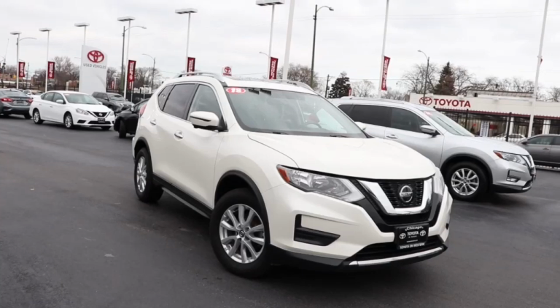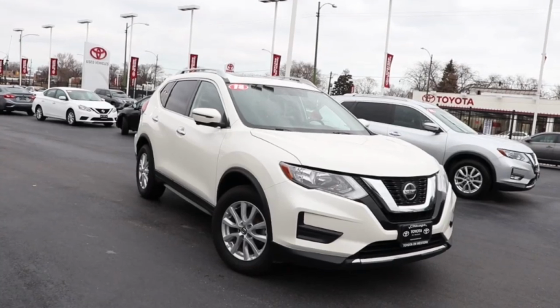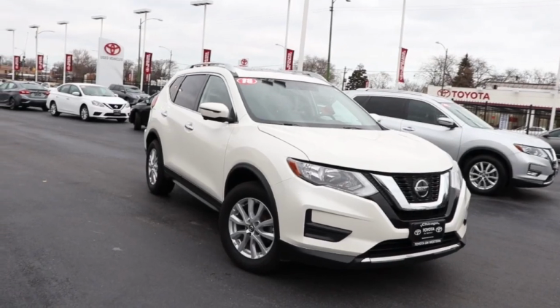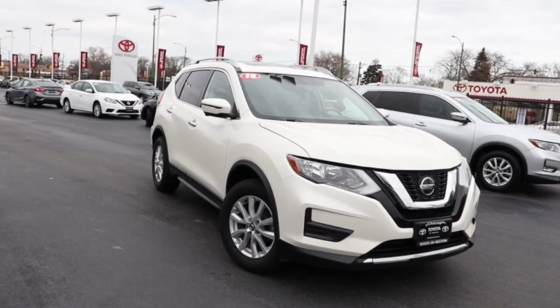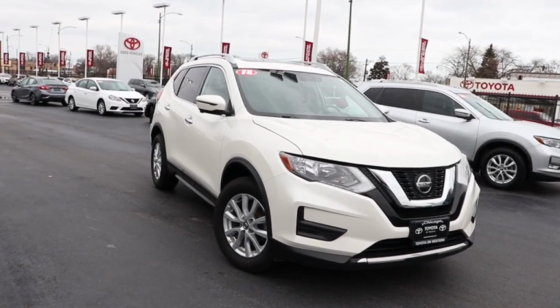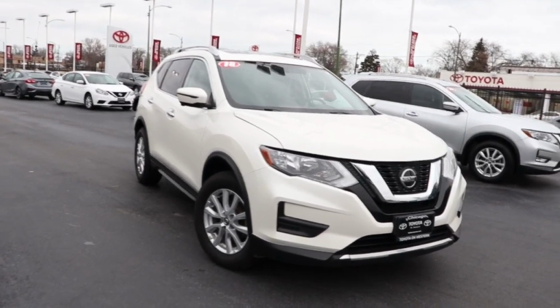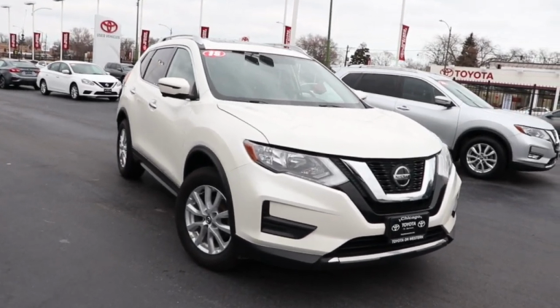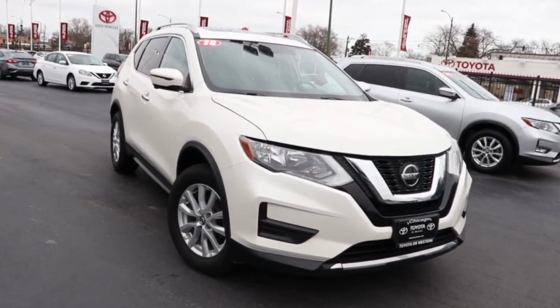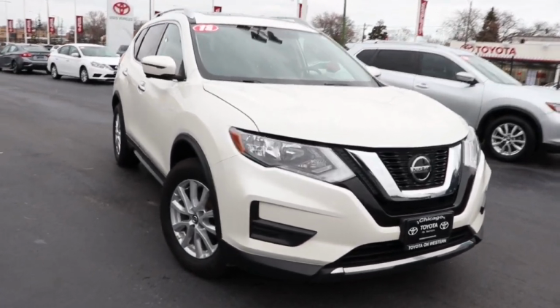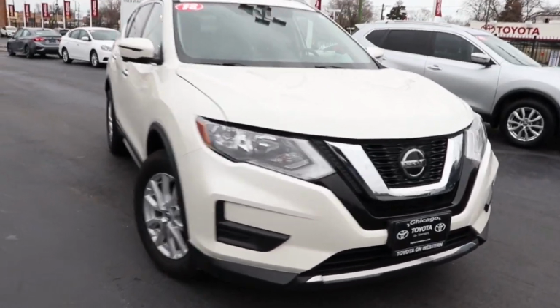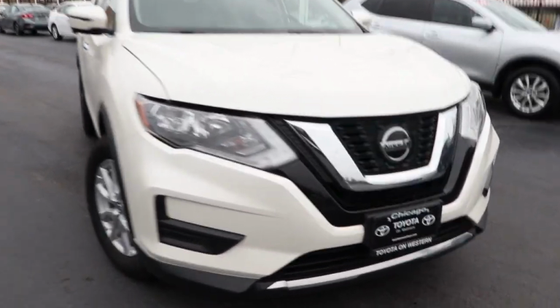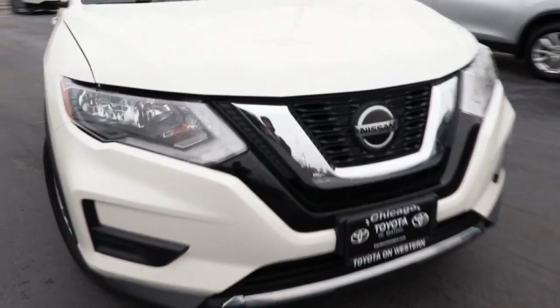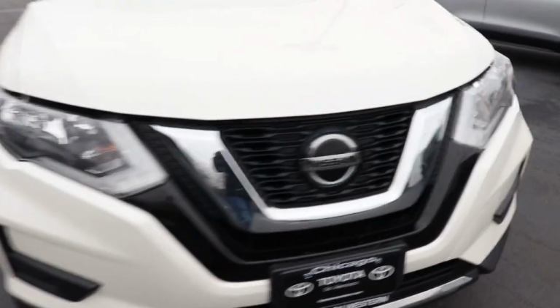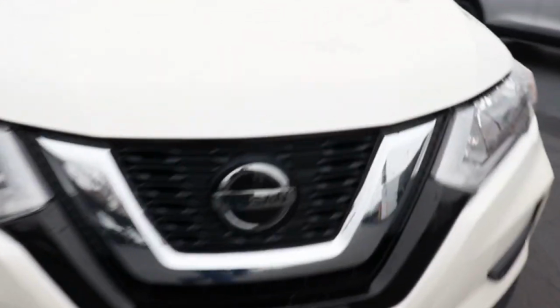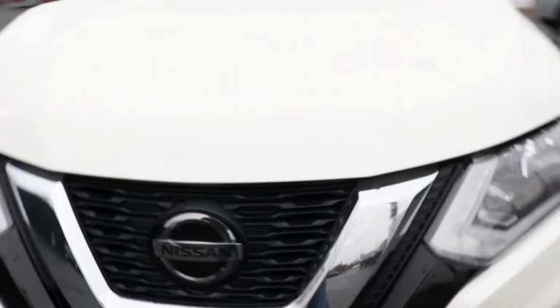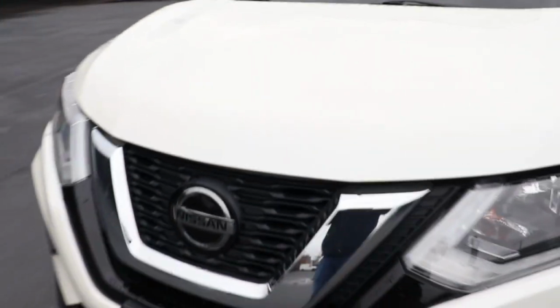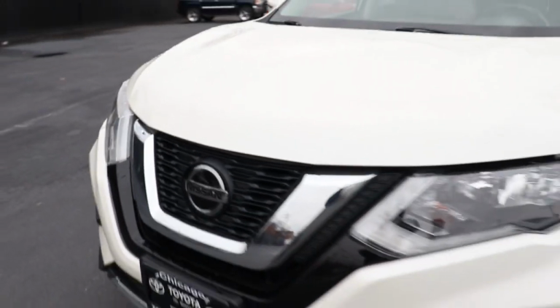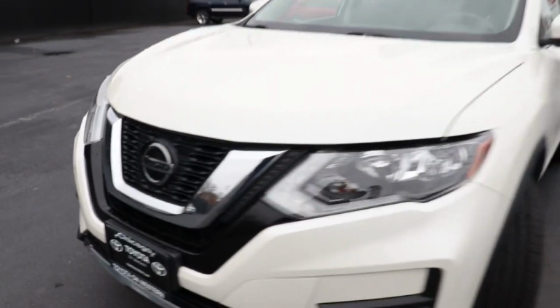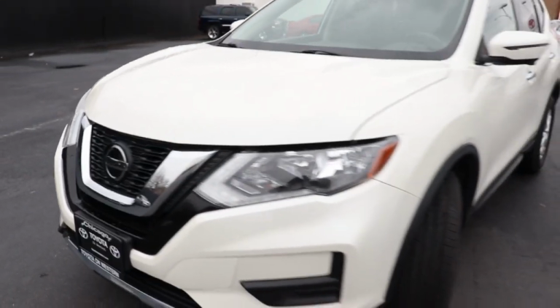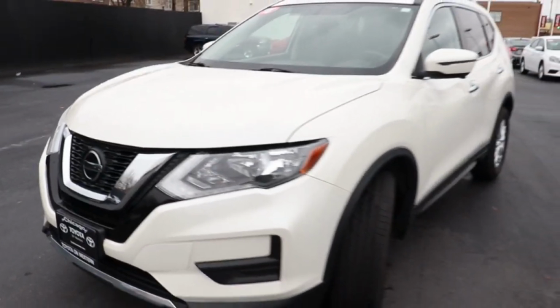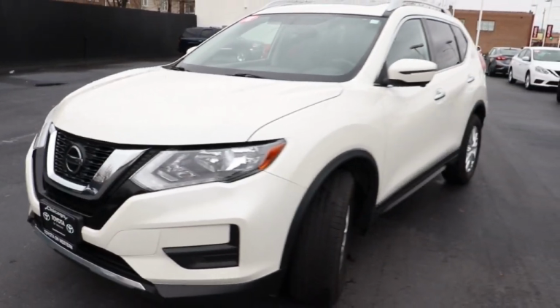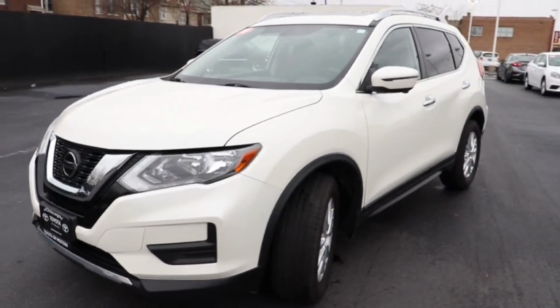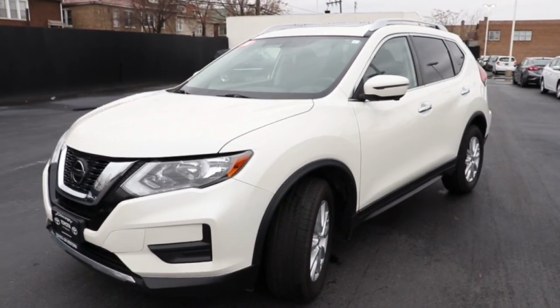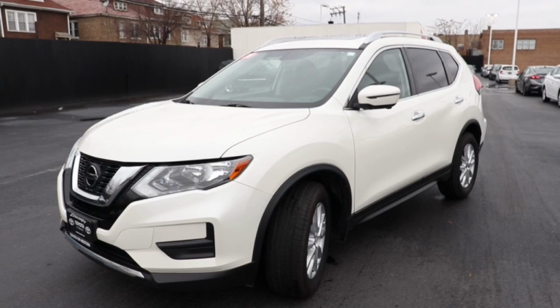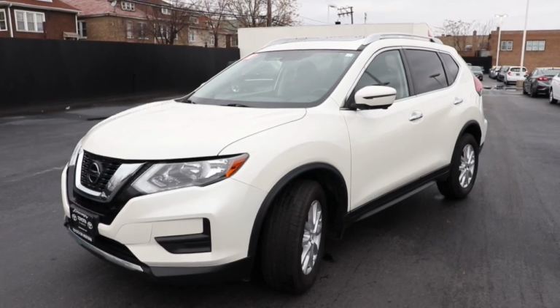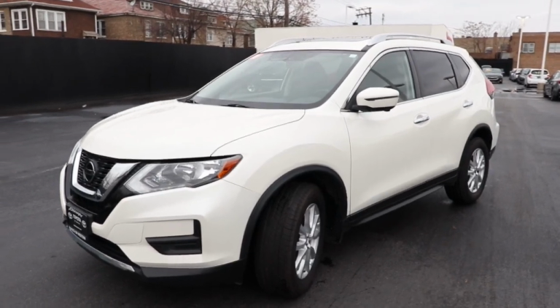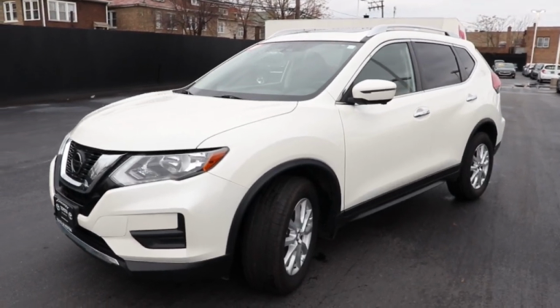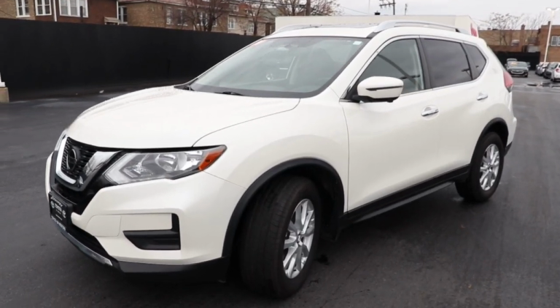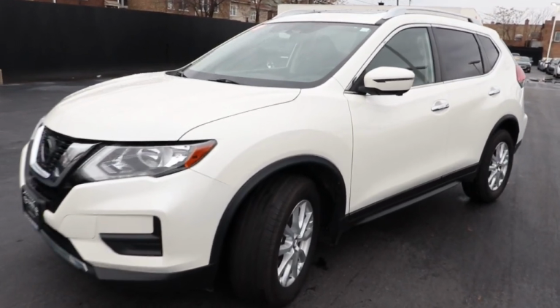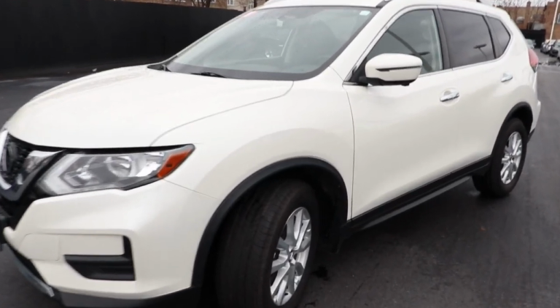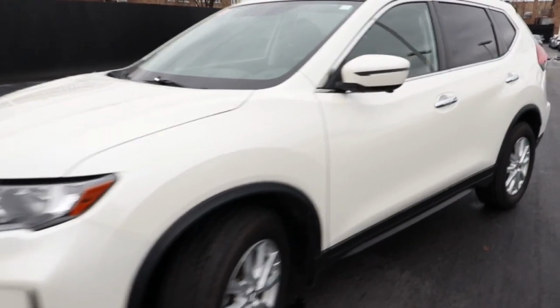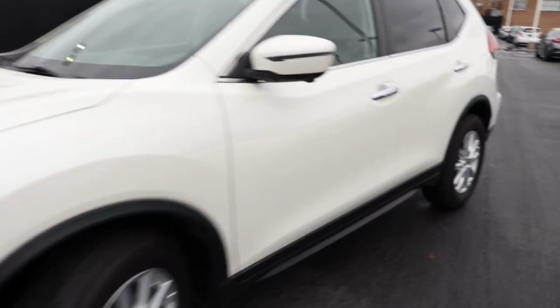Introducing the 2018 Nissan Rogue. With less than 70,000 miles on the odometer, this vehicle stands out from the rest. This feature-rich Rogue adds confidence and convenience to everyday life.